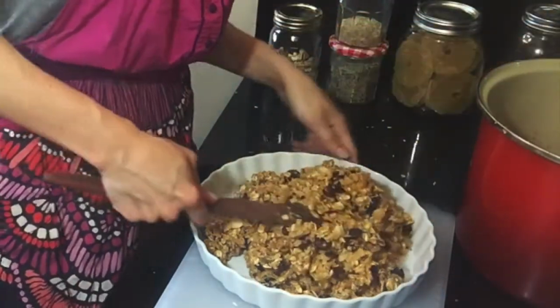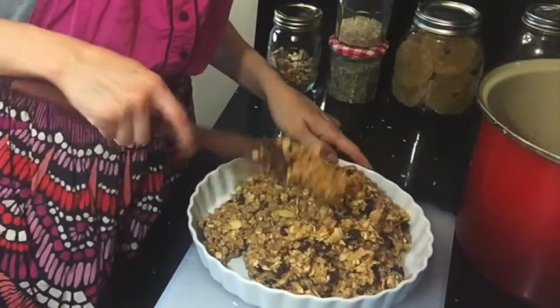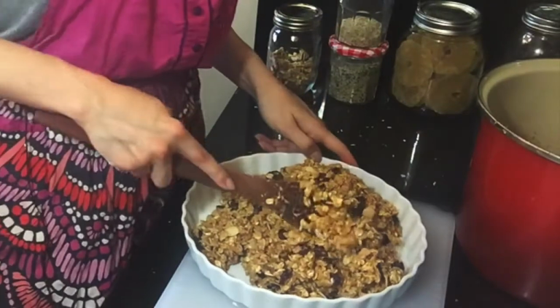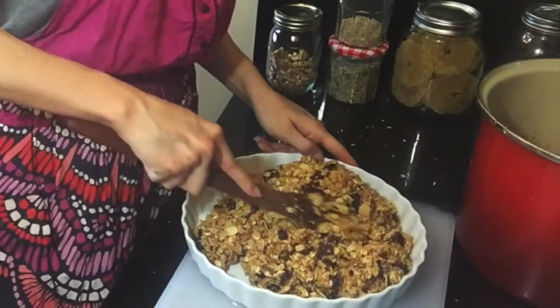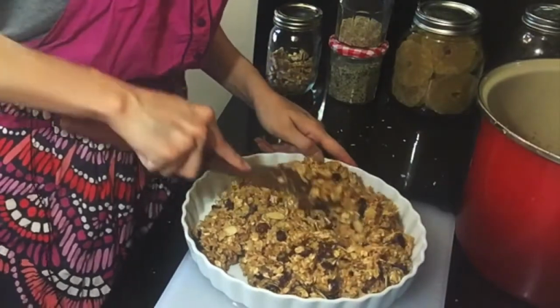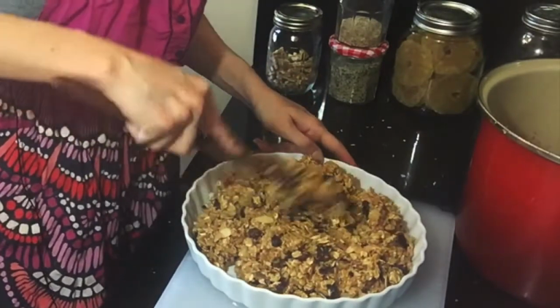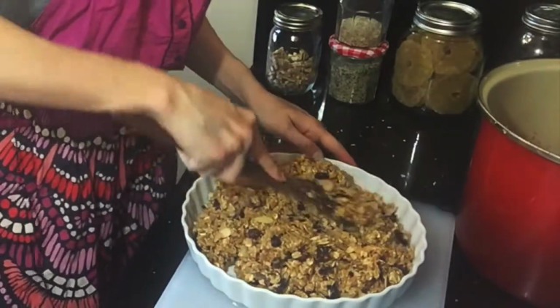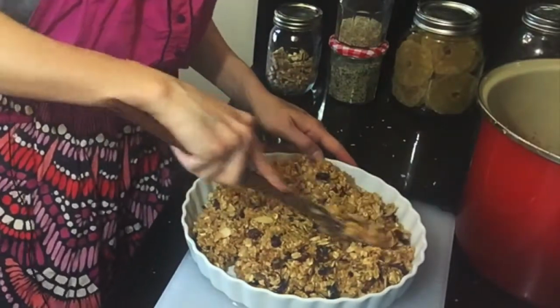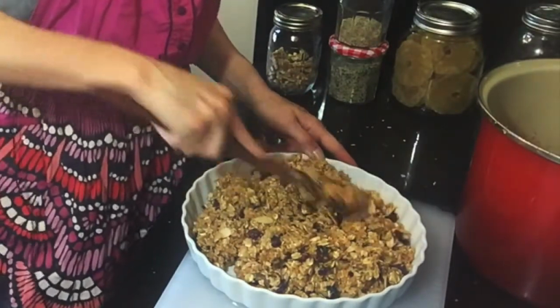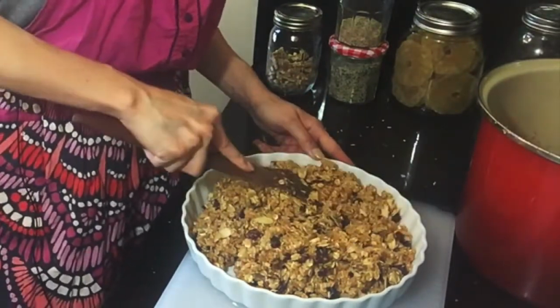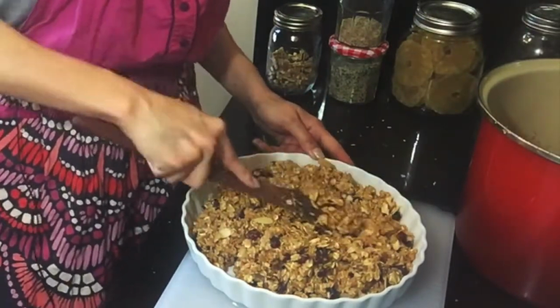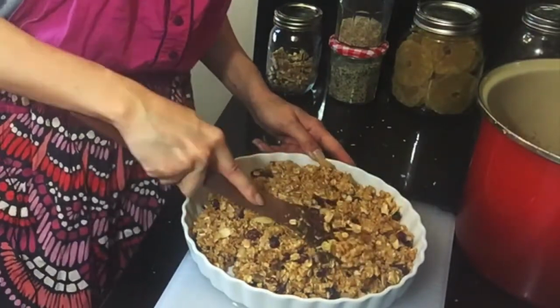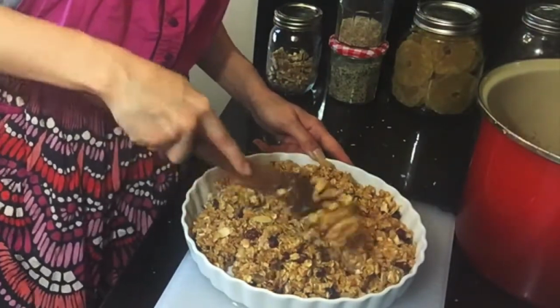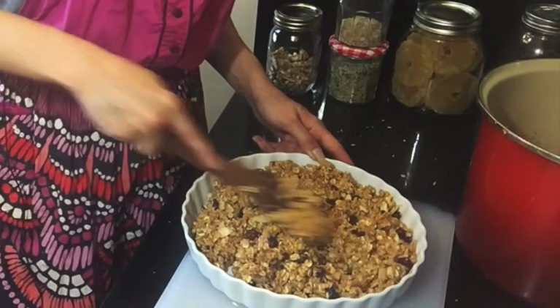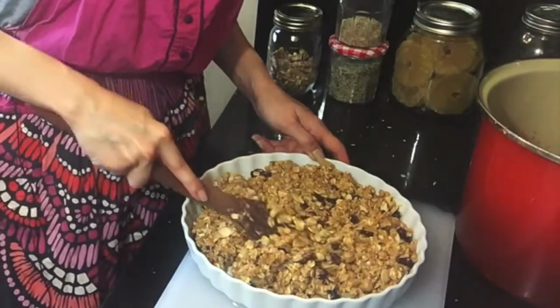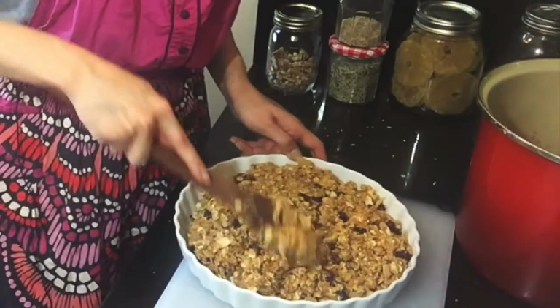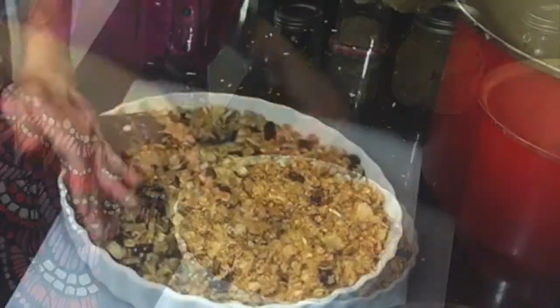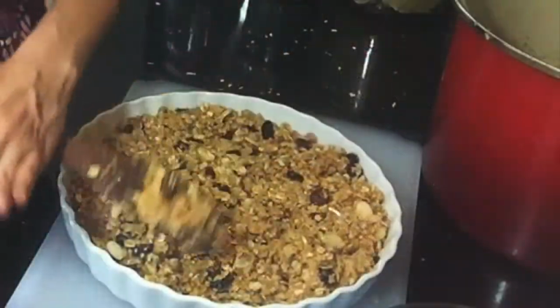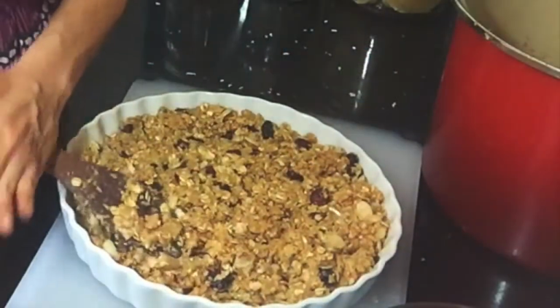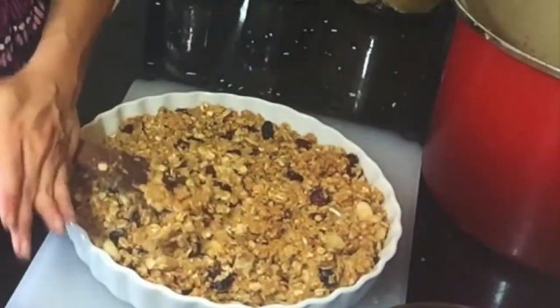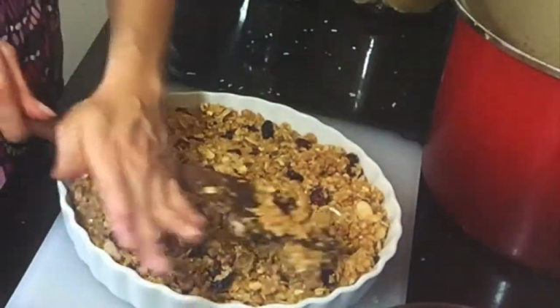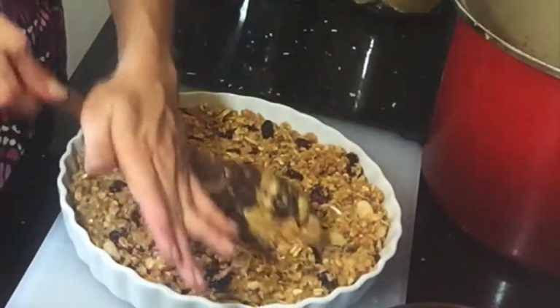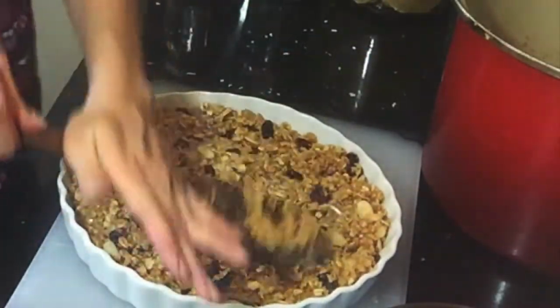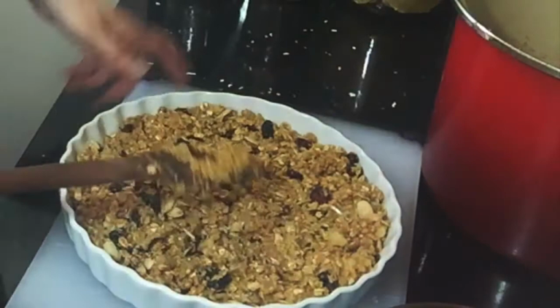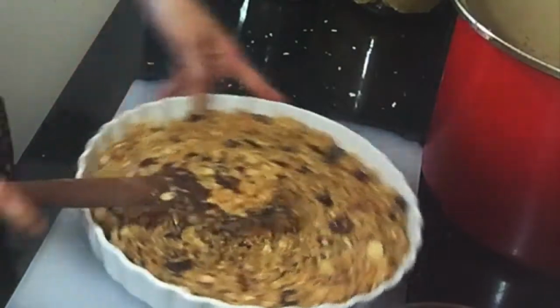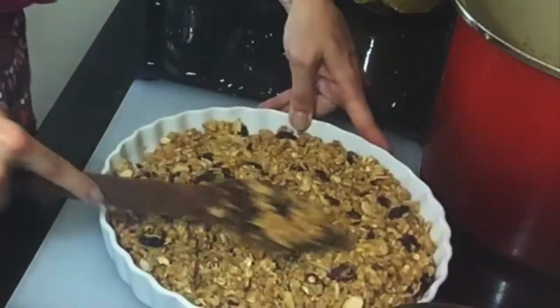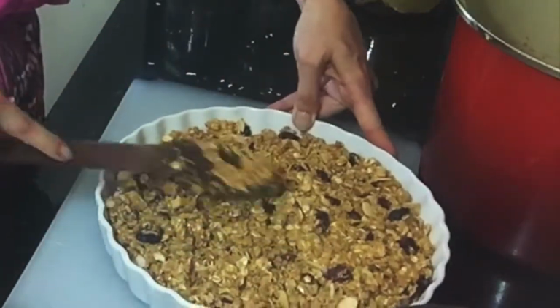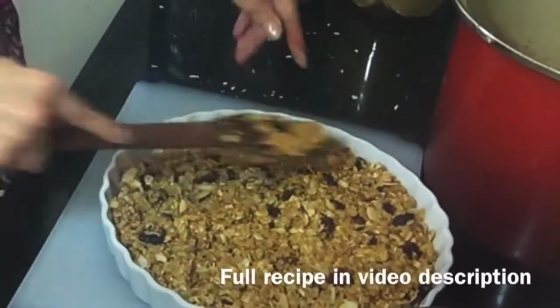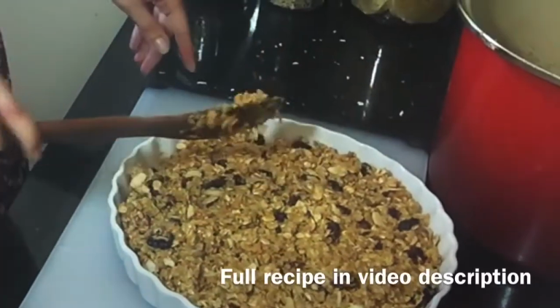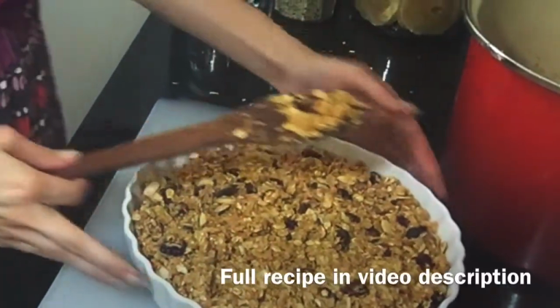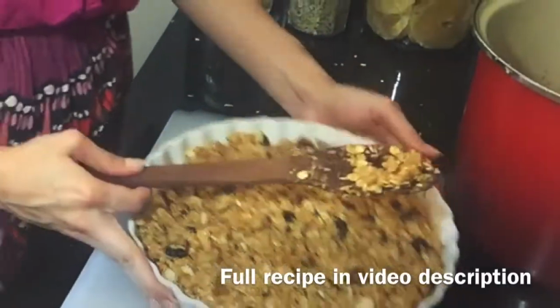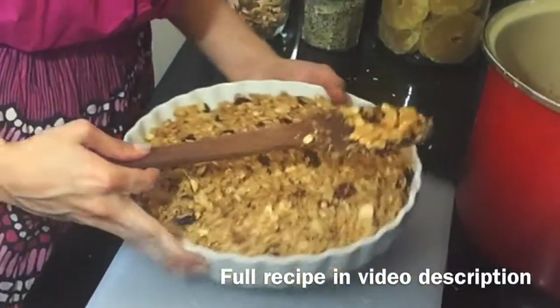If you find that you have too many dry ingredients or not enough peanut butter, it's fine — it turns into a granola and you can just add some milk with it. It's a really decadent granola snack. This is basically the final product.